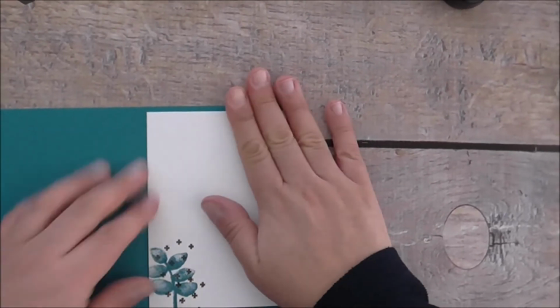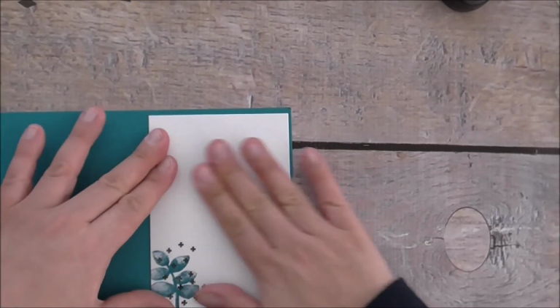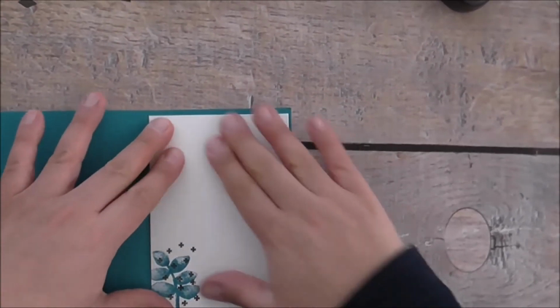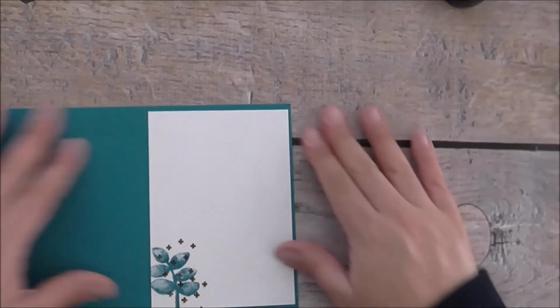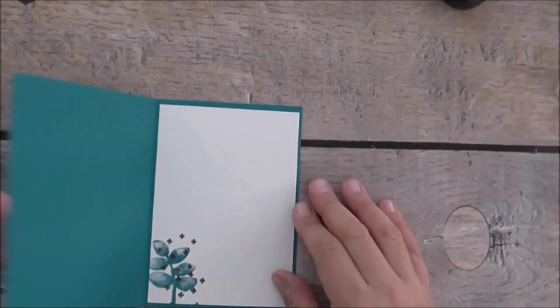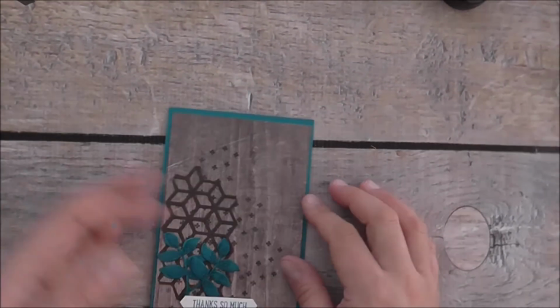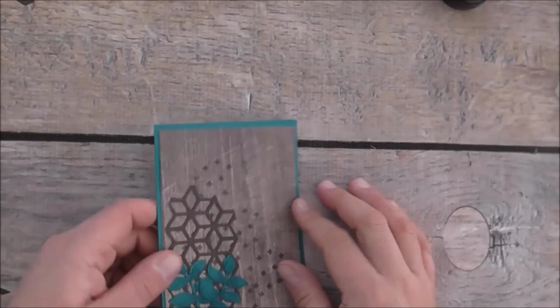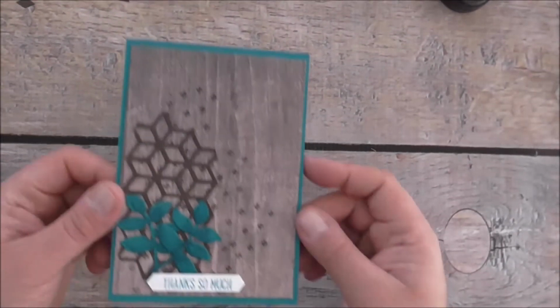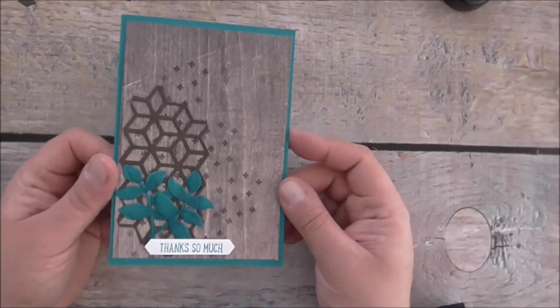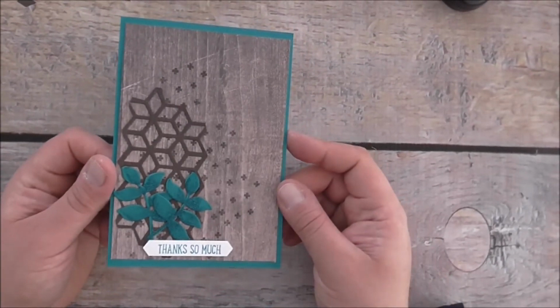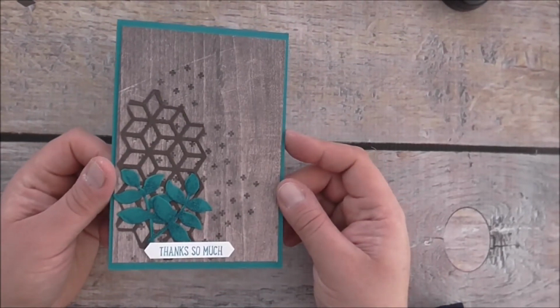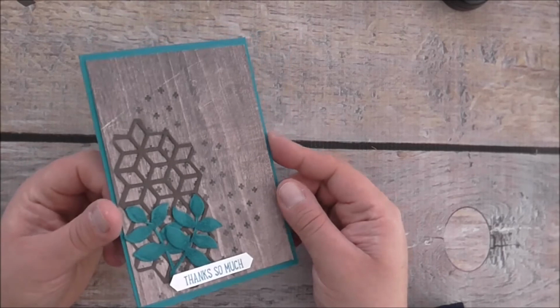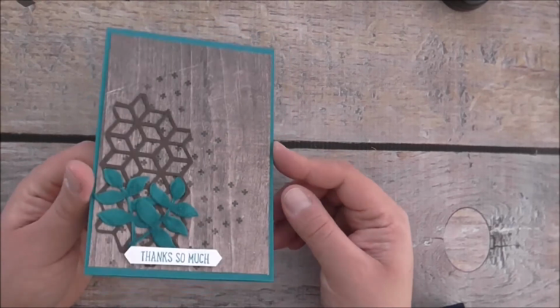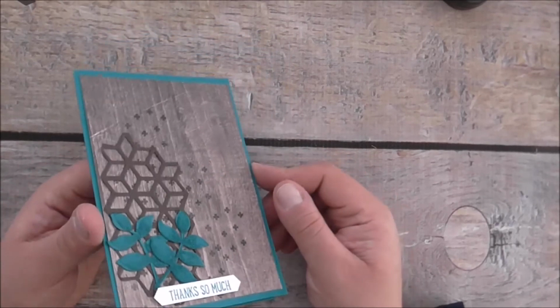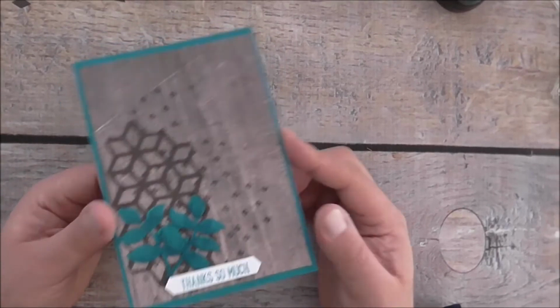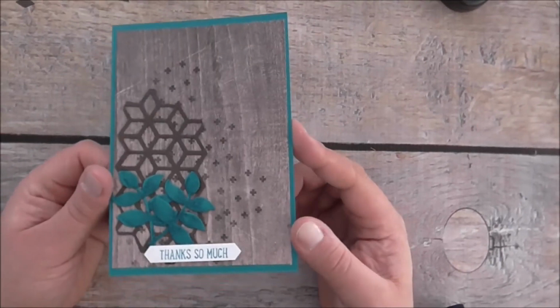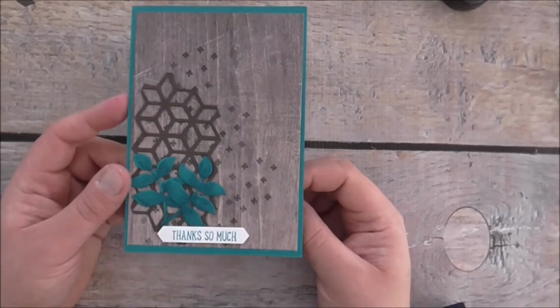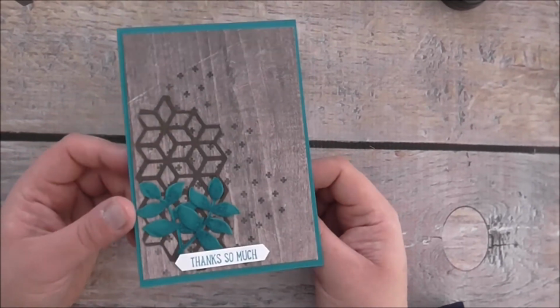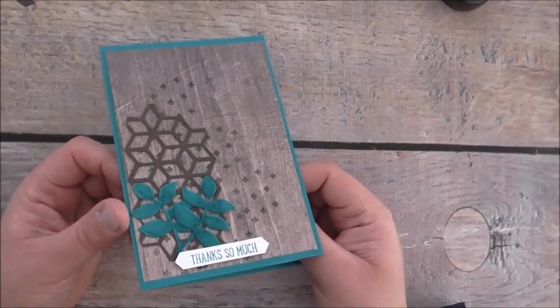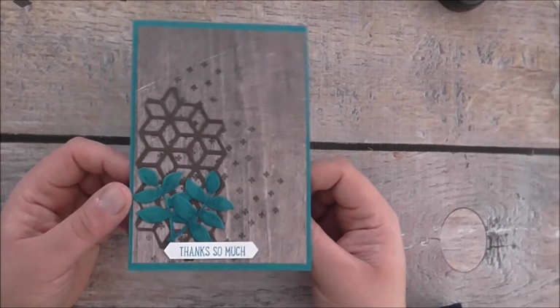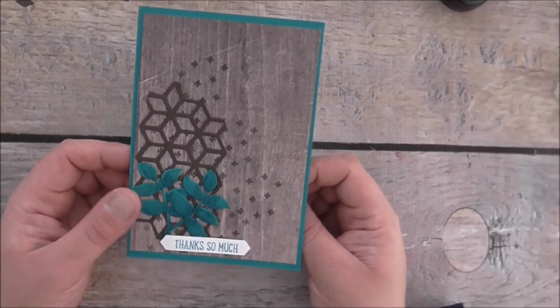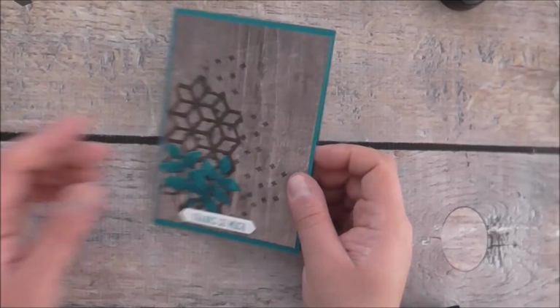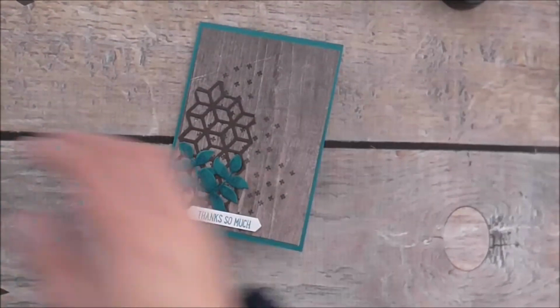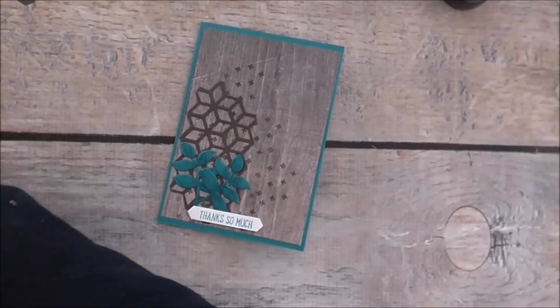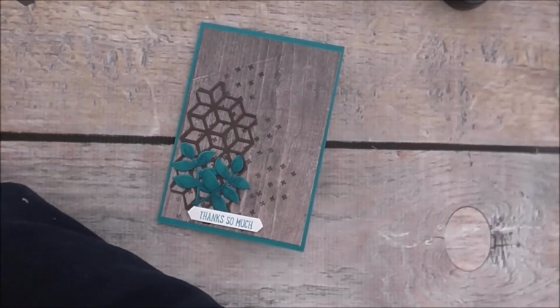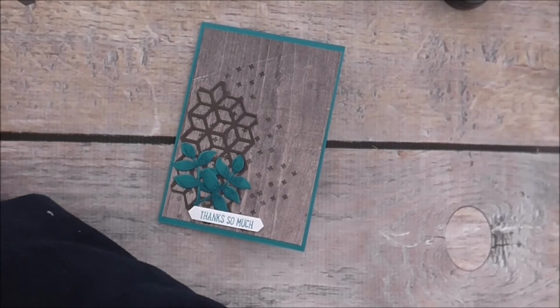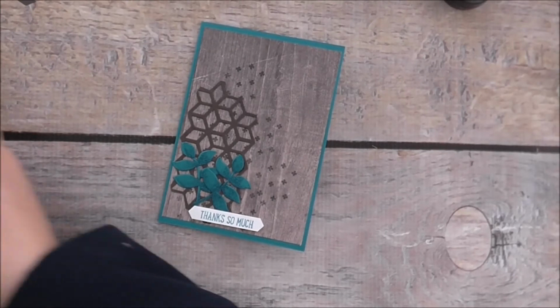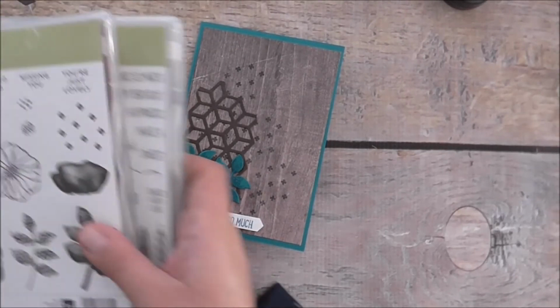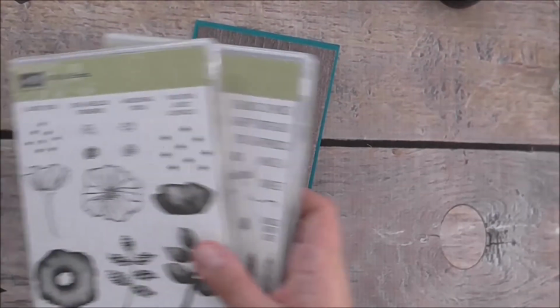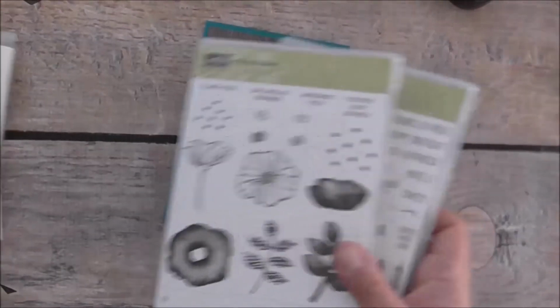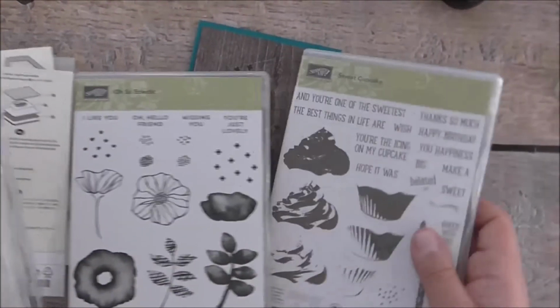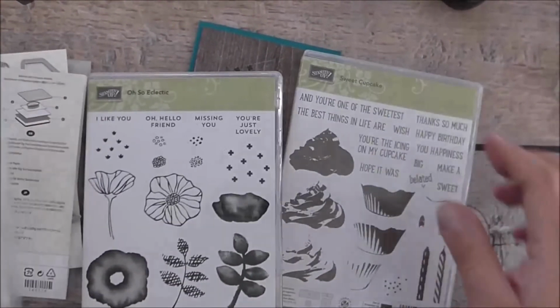And that is now my finished thank you masculine card using the Oh So Eclectic Bundle and the Sweet Cupcake stamp set.